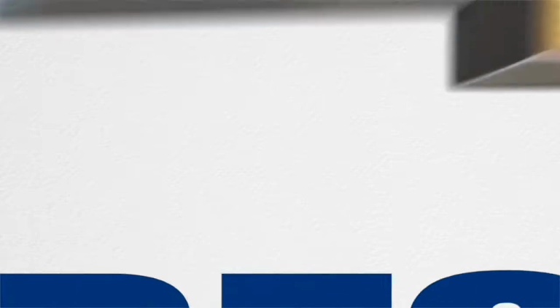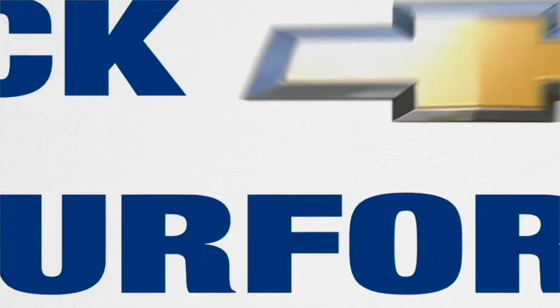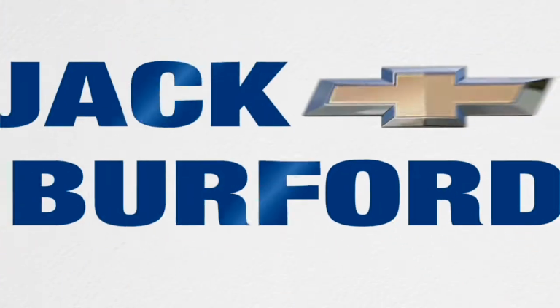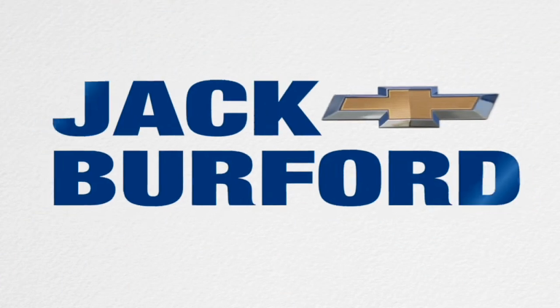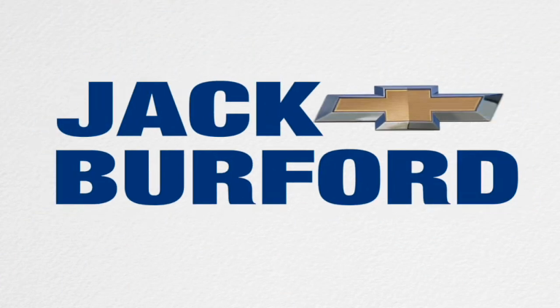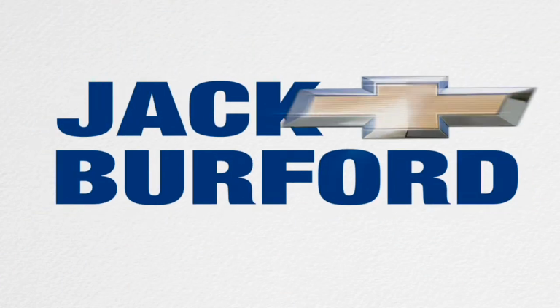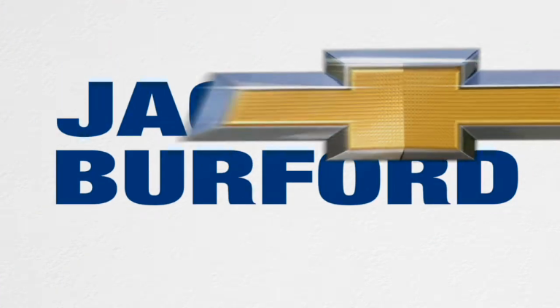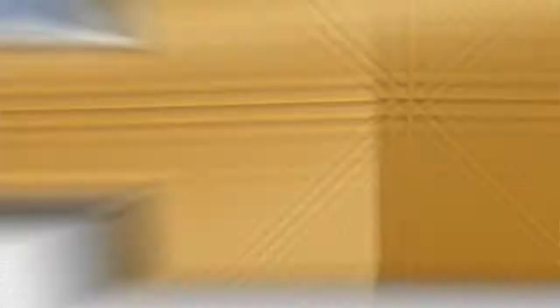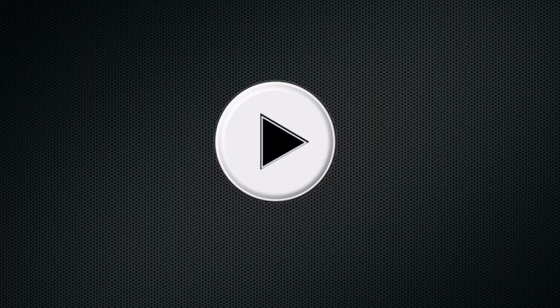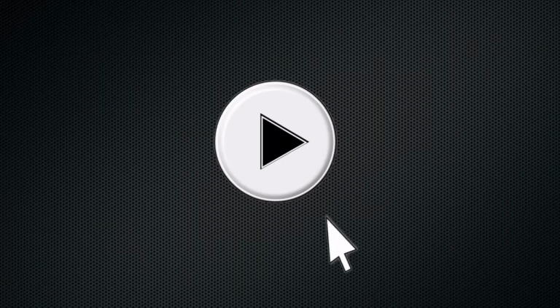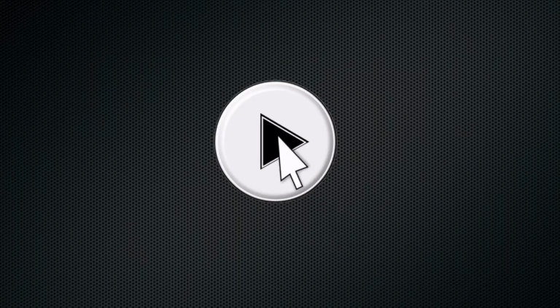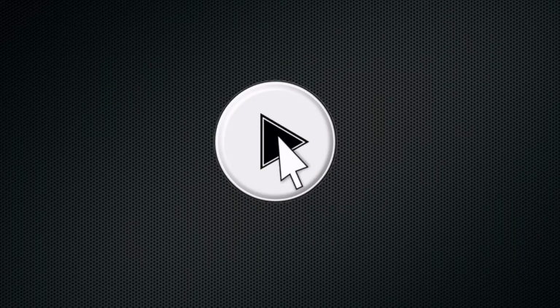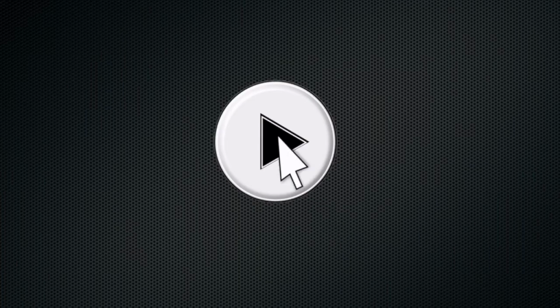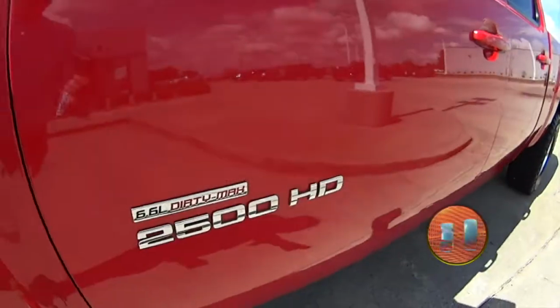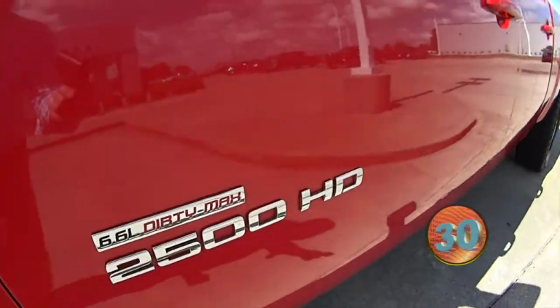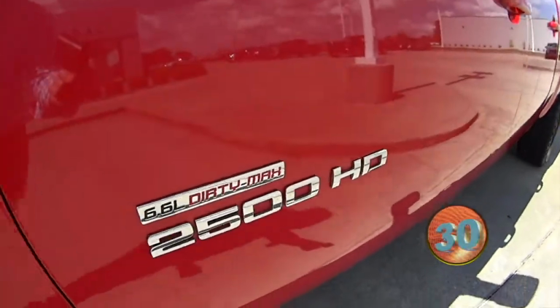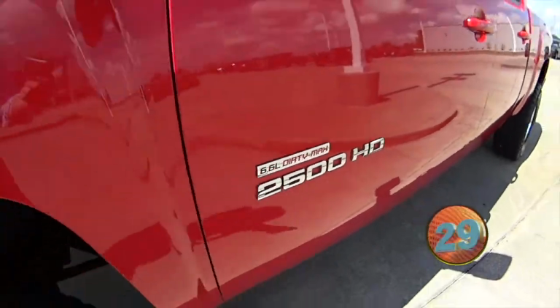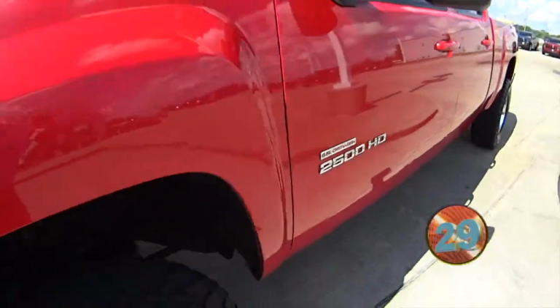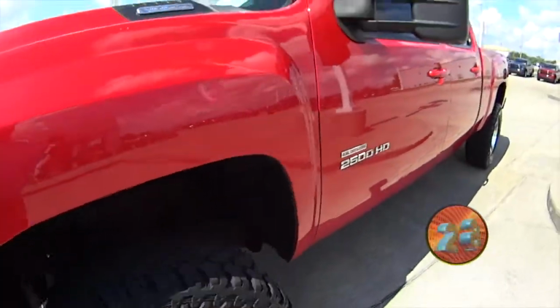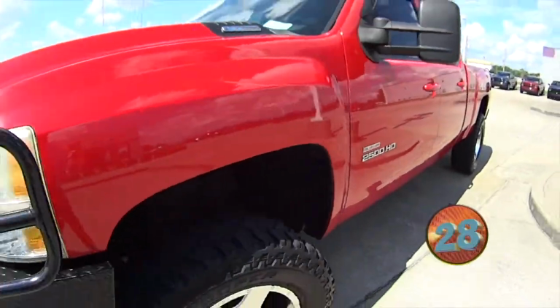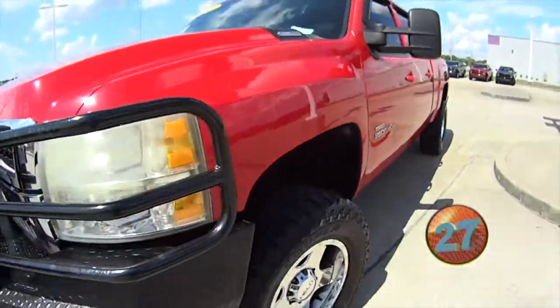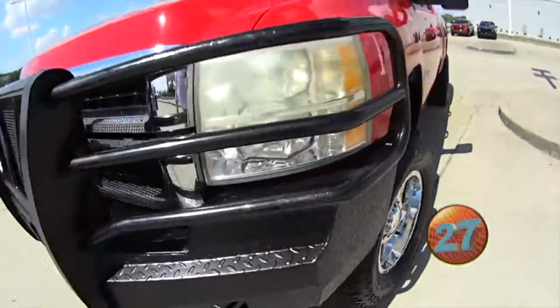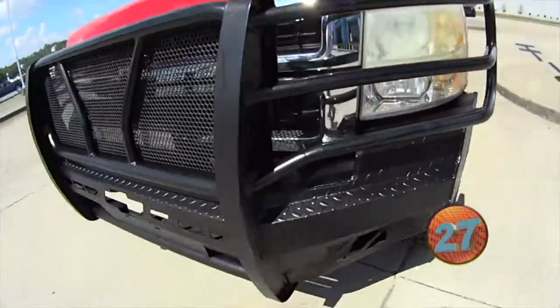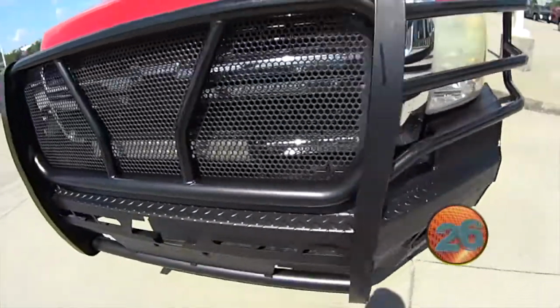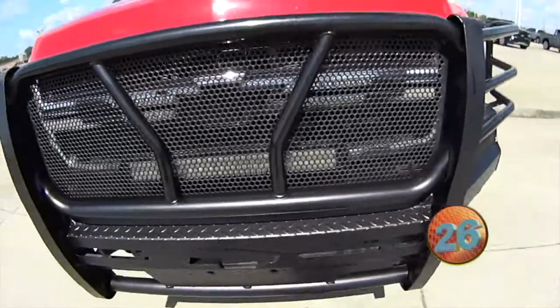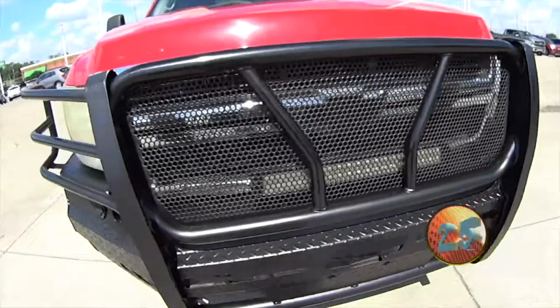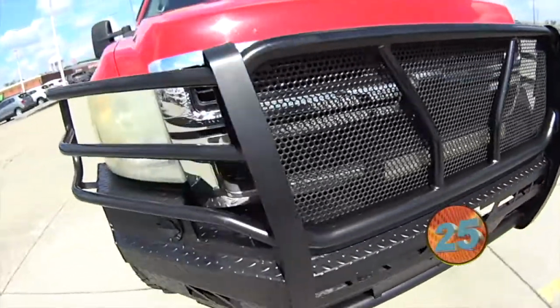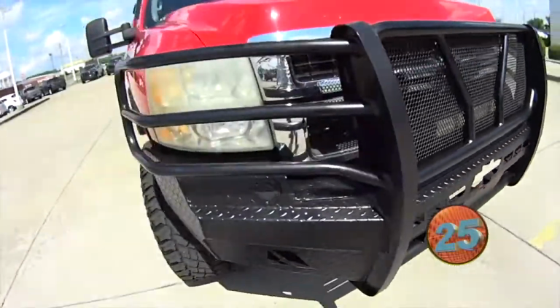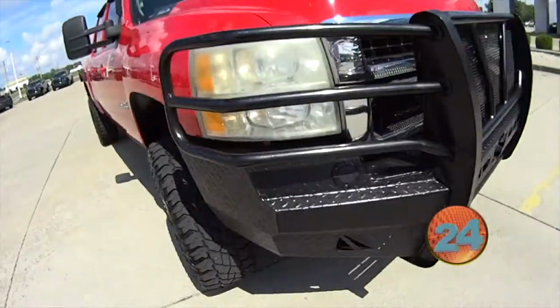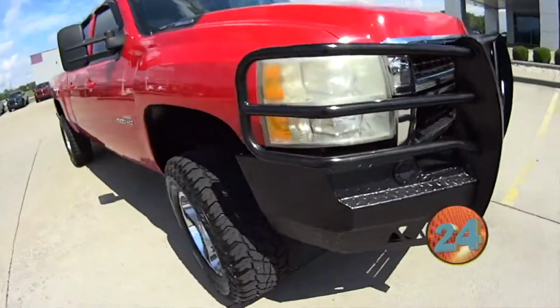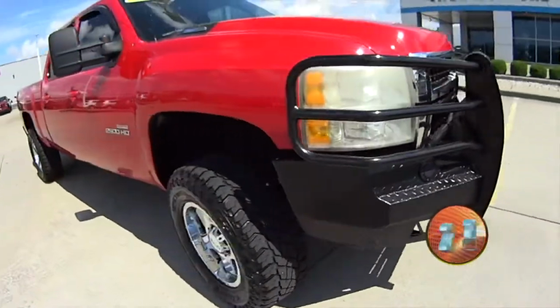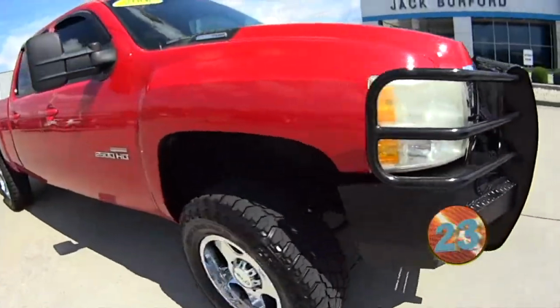Welcome to the Jack Burford Chevy 30-second walk-around. Folks, you need to see this. Dirty Max — it's clean. It's just come around, it's not dirty anymore. It's clean. Look at this.